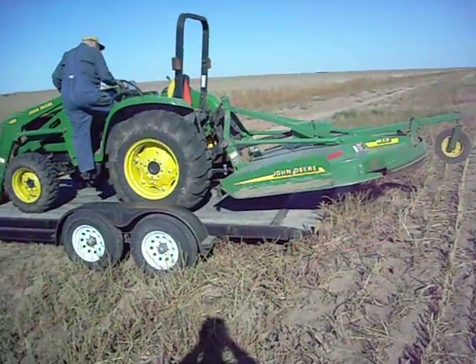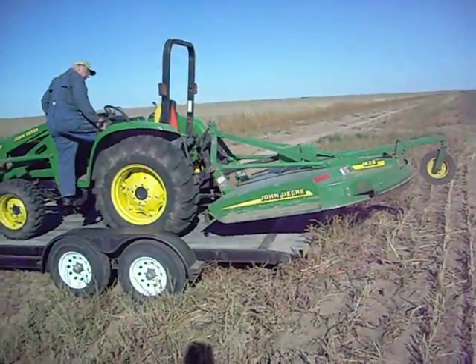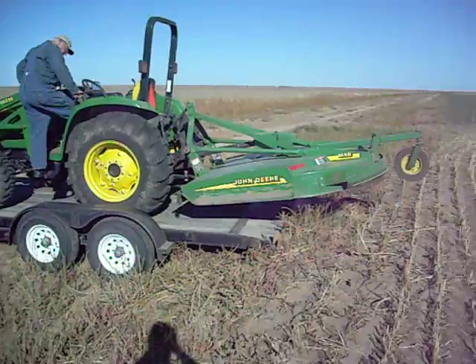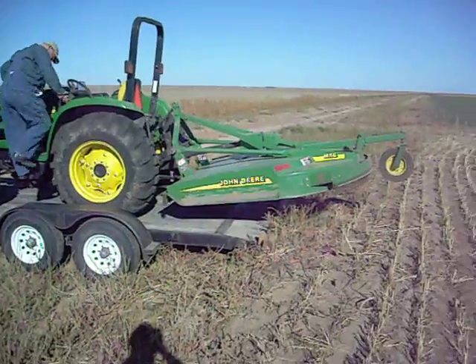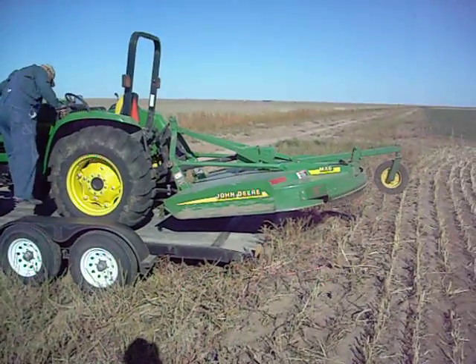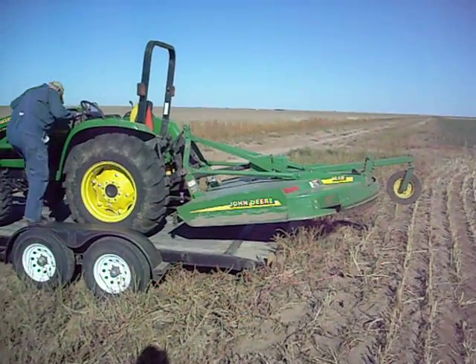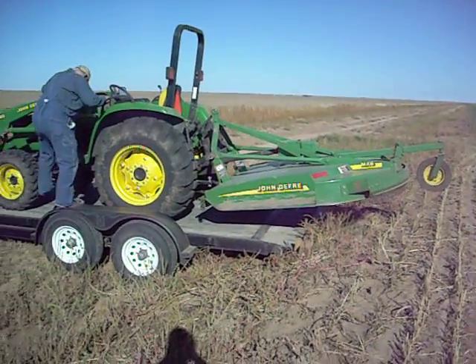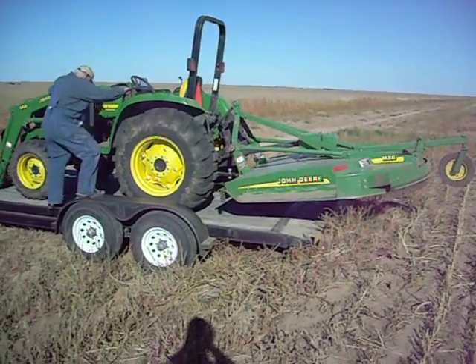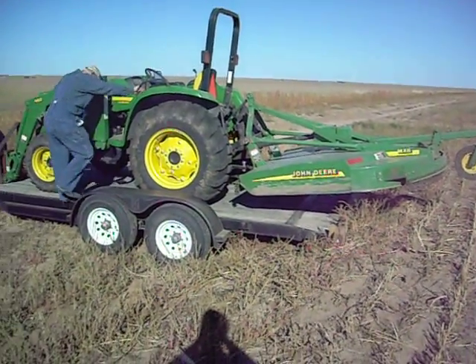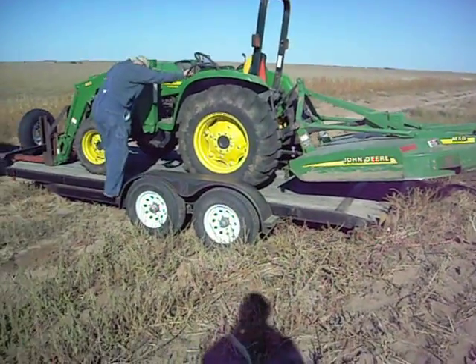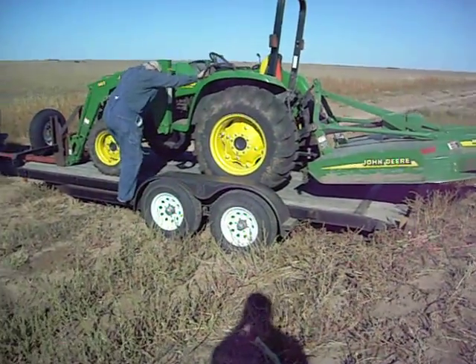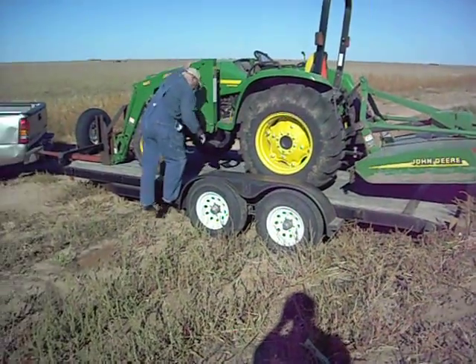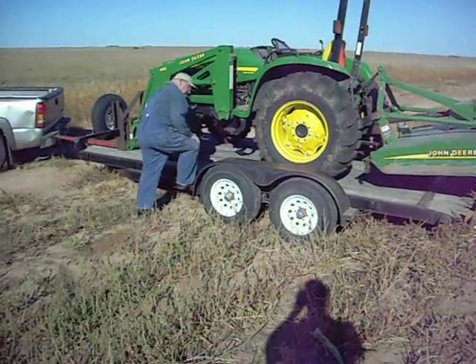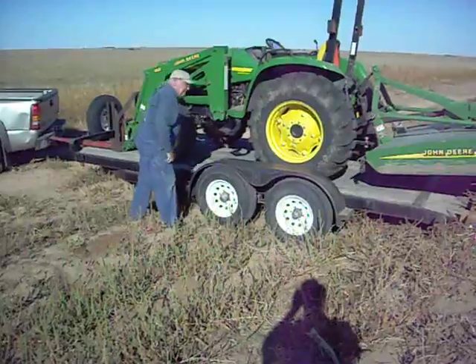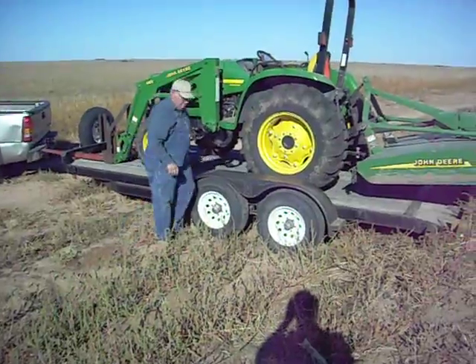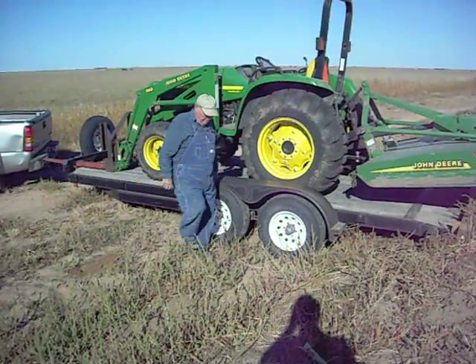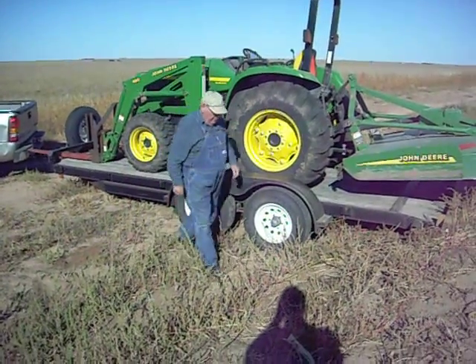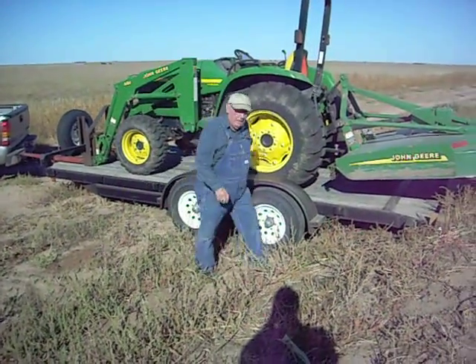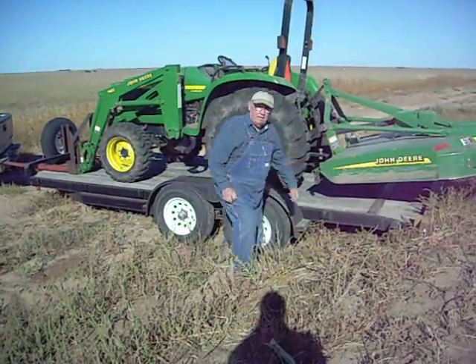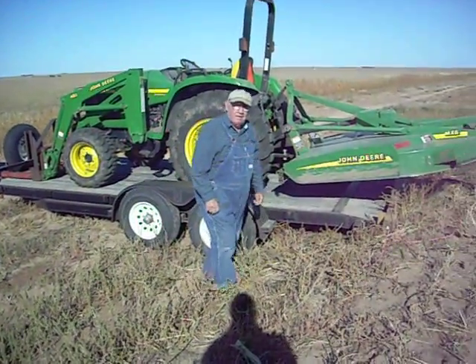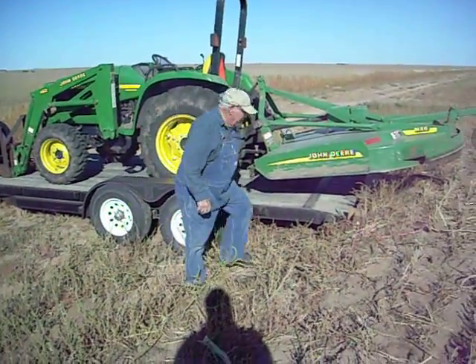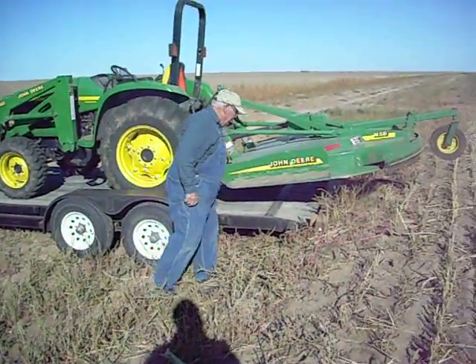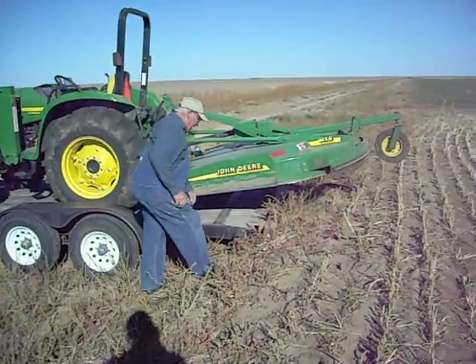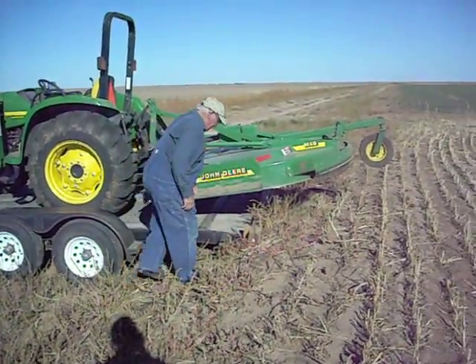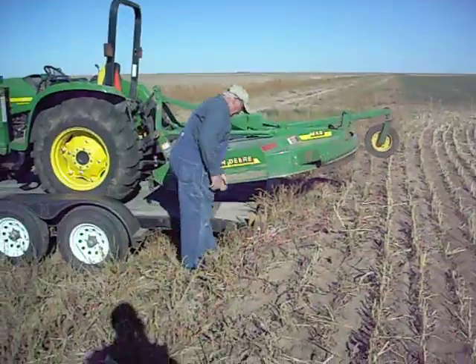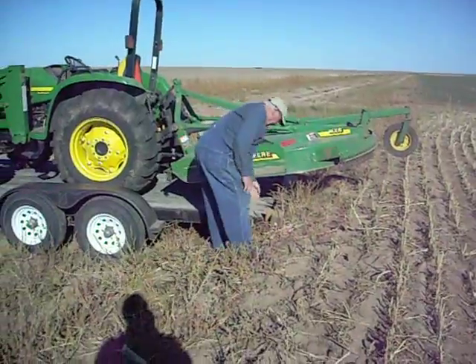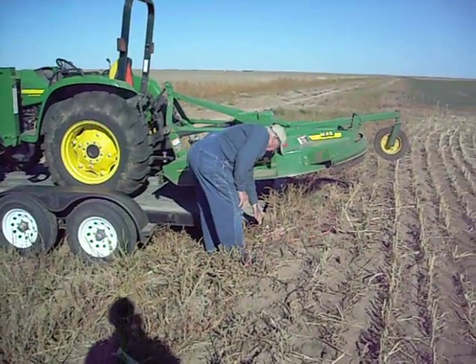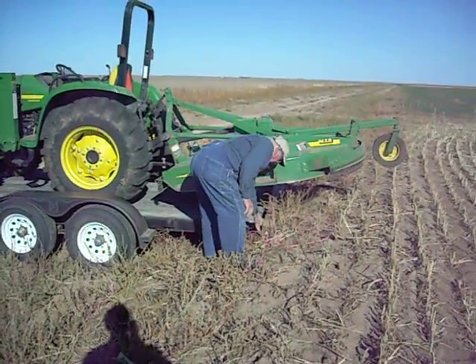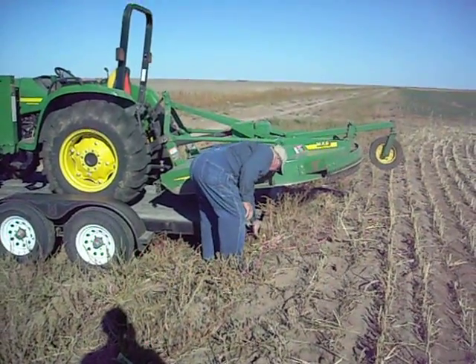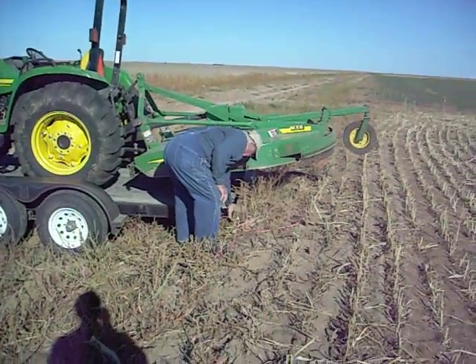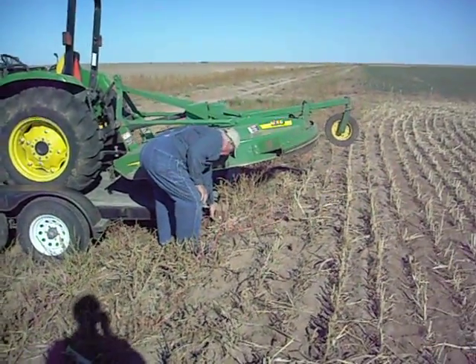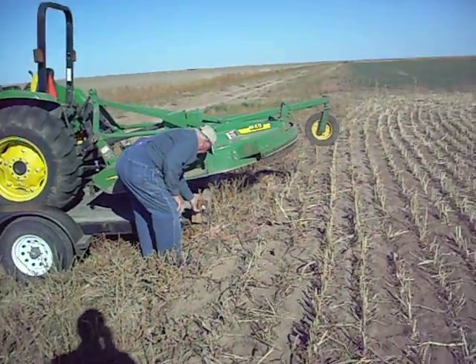We're out in the middle of the fields. Joe's got the combine, or the tractor running. He's taking a look to see just how everything is. He's got to get that device off of there.